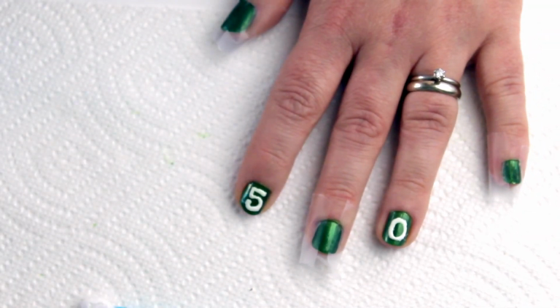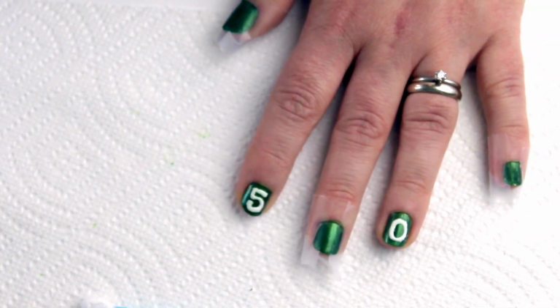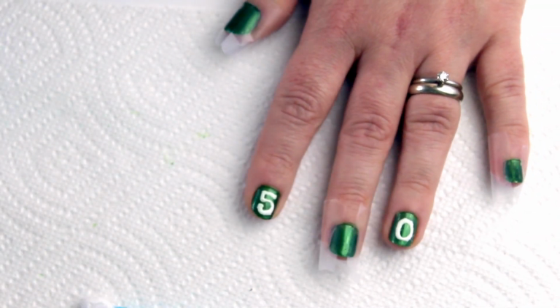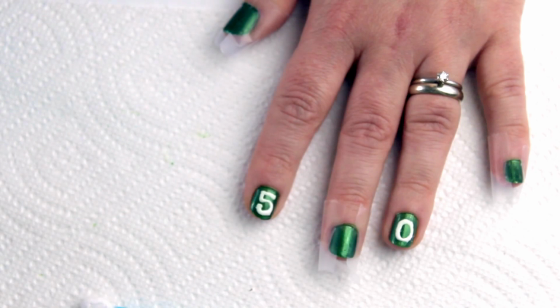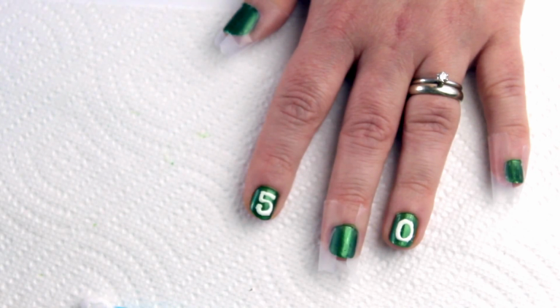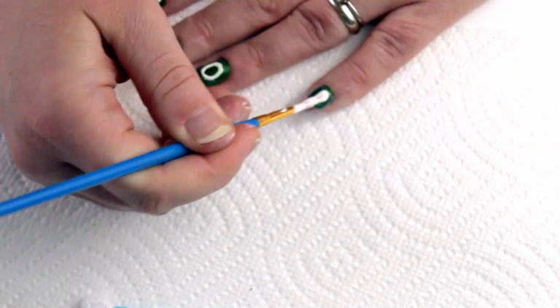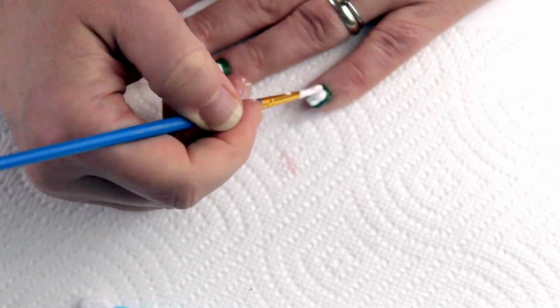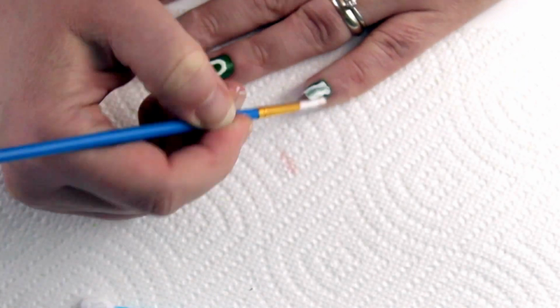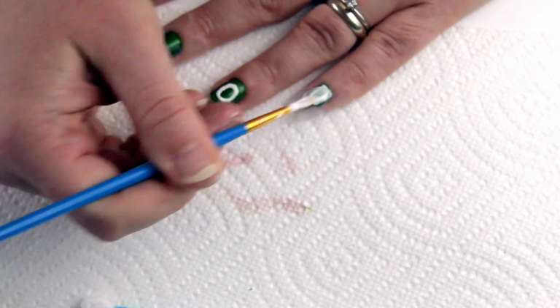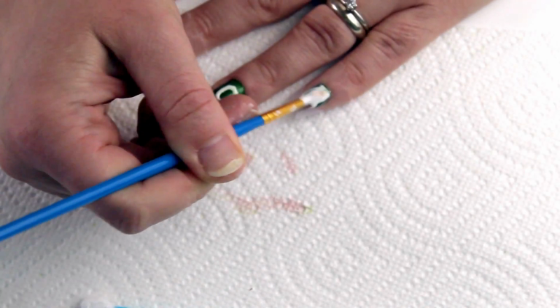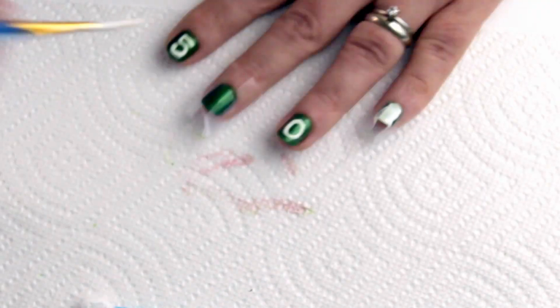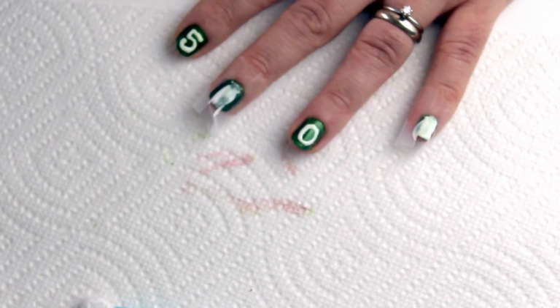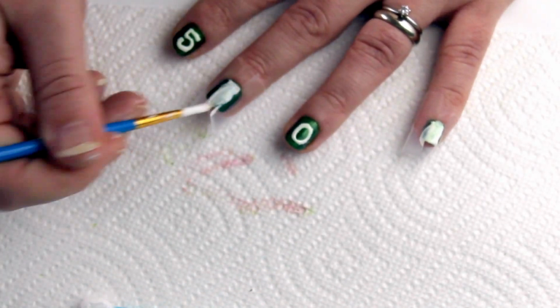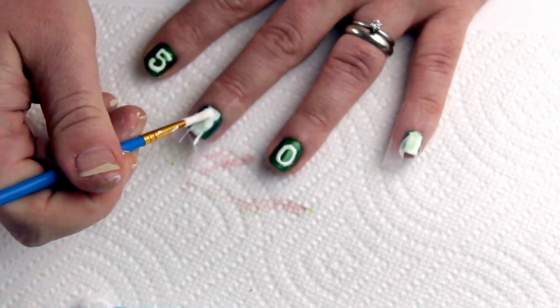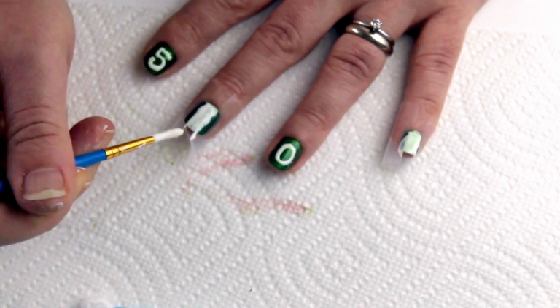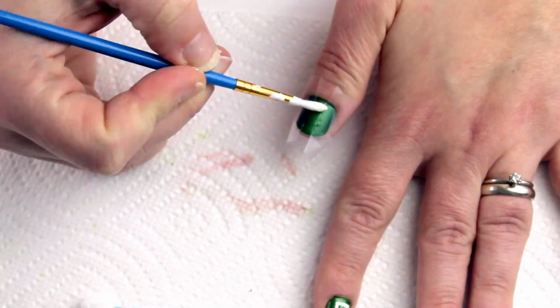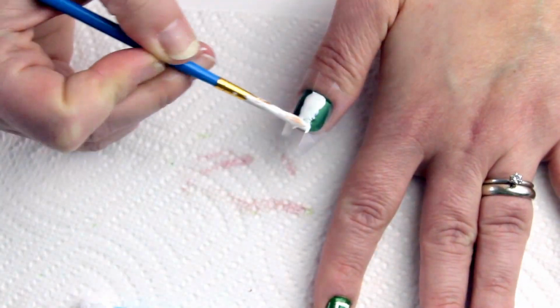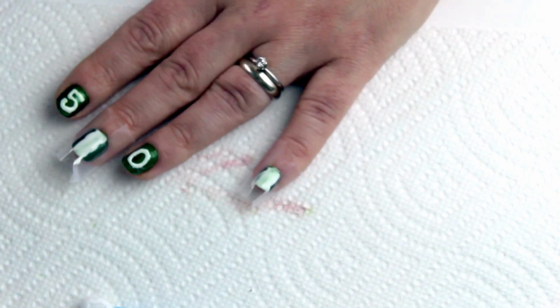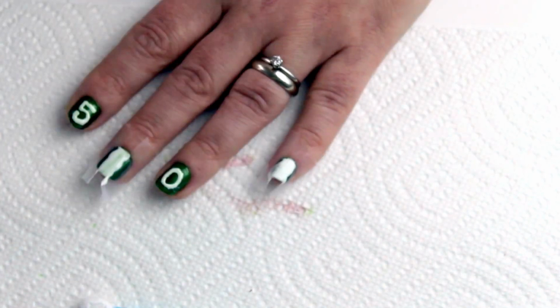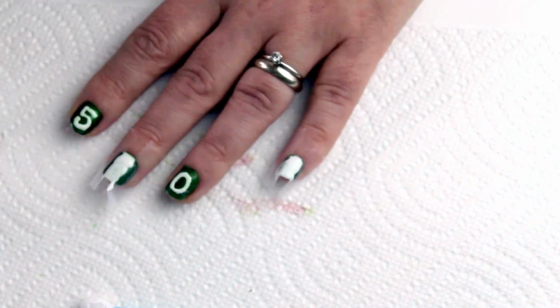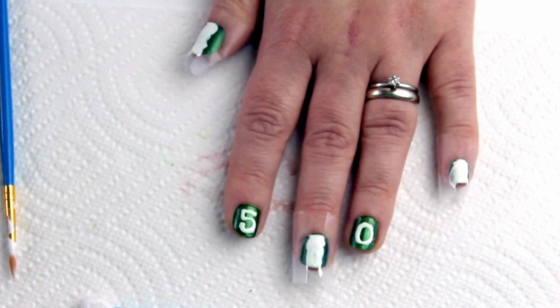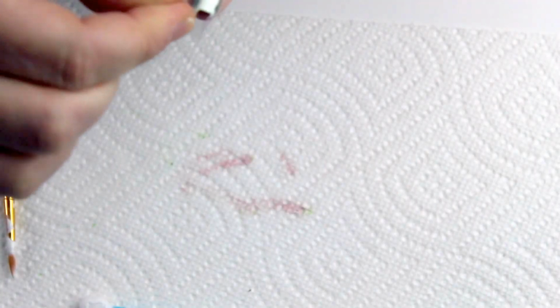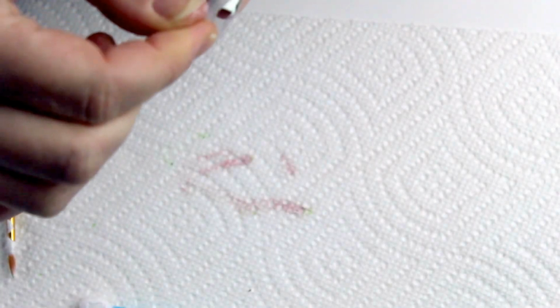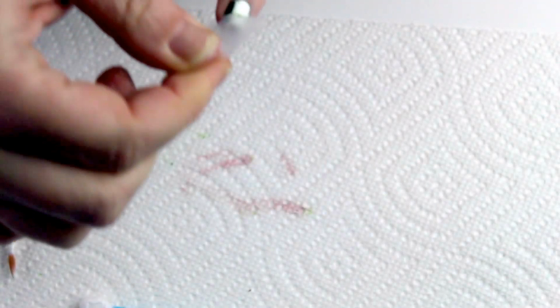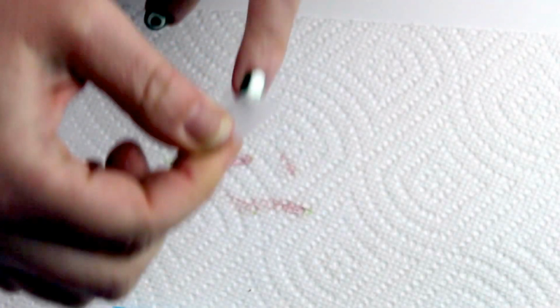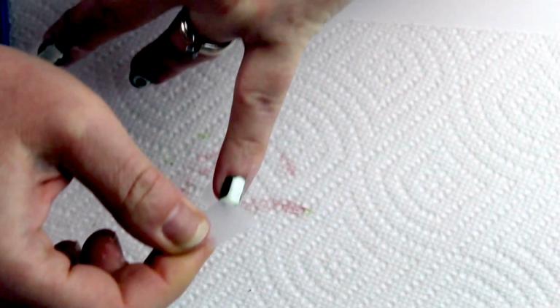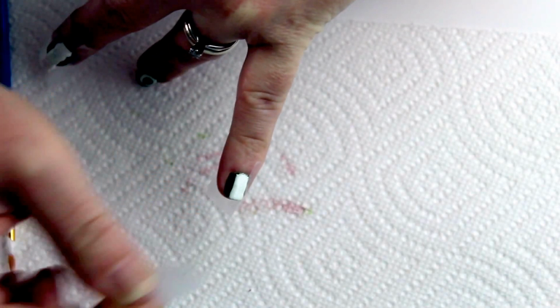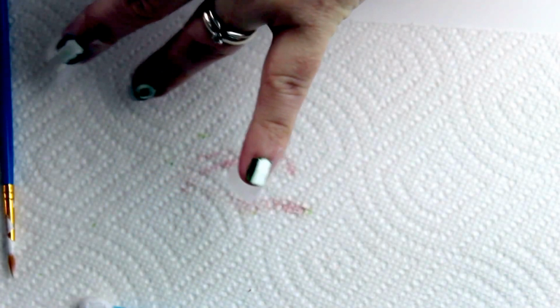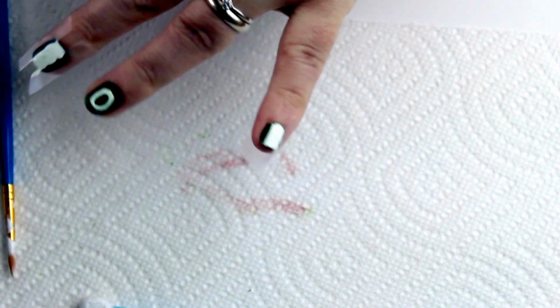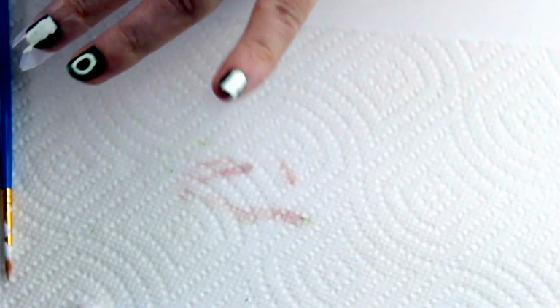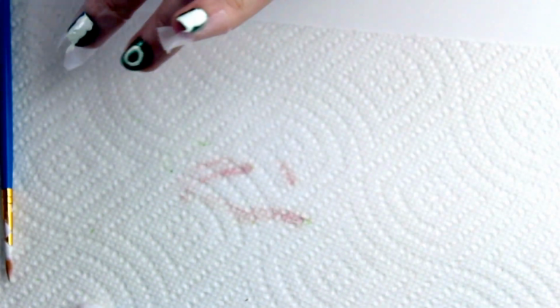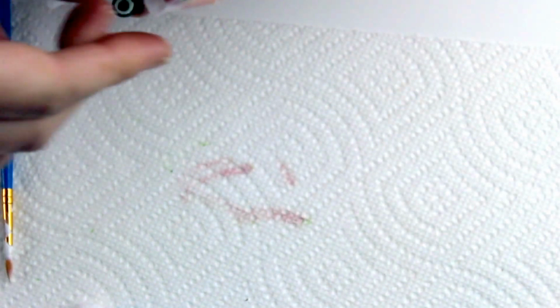Once you've finished your numbers, use your white polish to fill in your yard lines. You may need a few coats. Gently and slowly remove the tape while the polish is still wet.